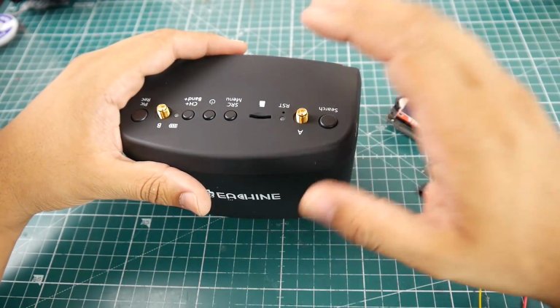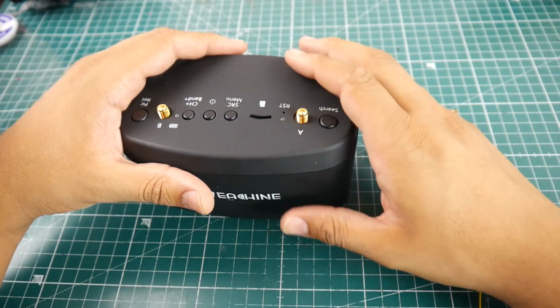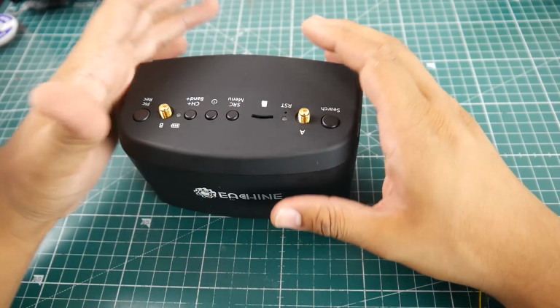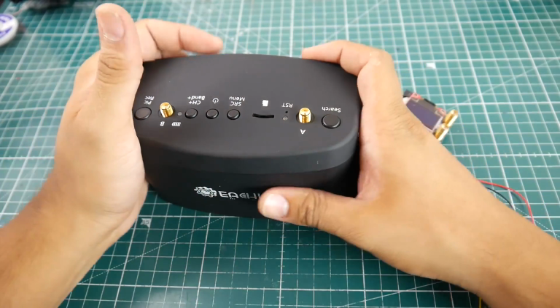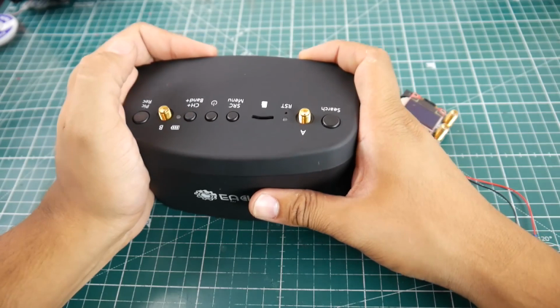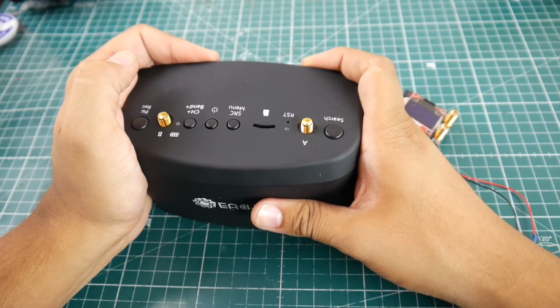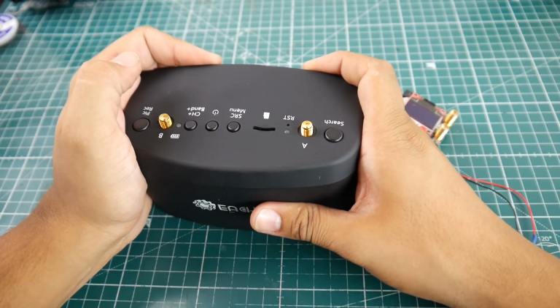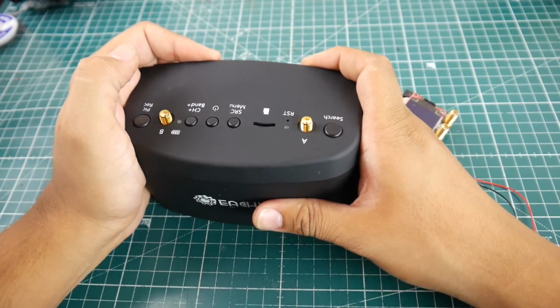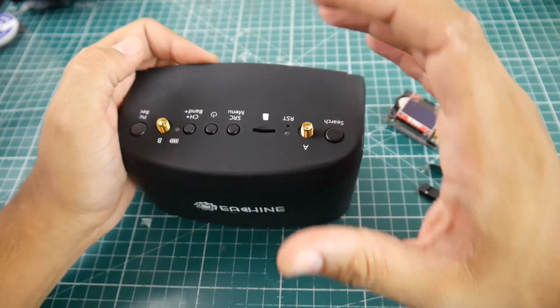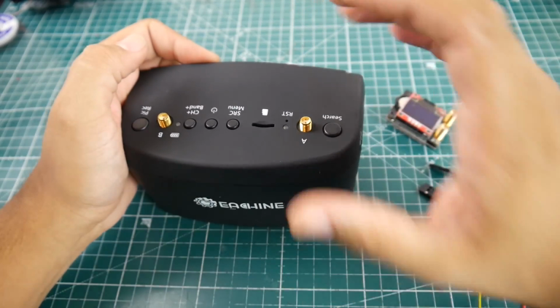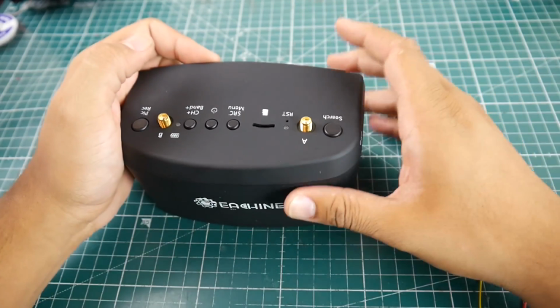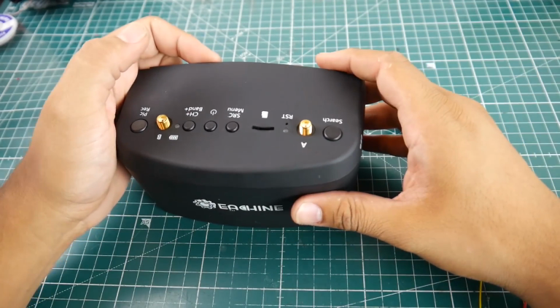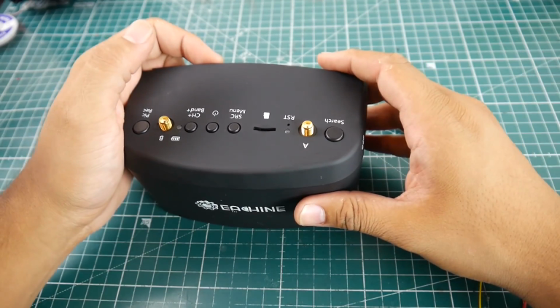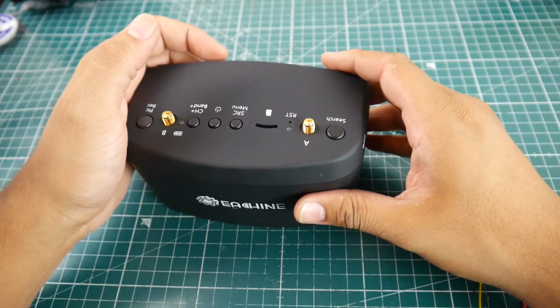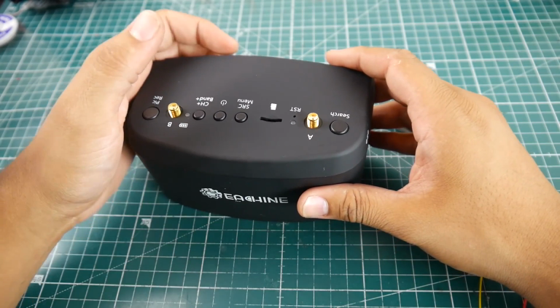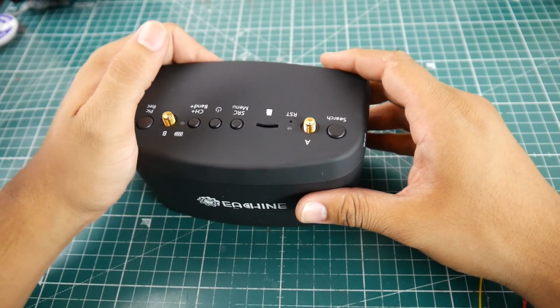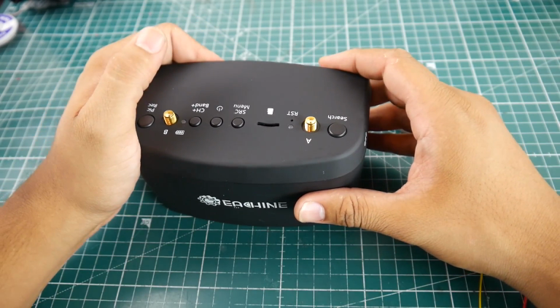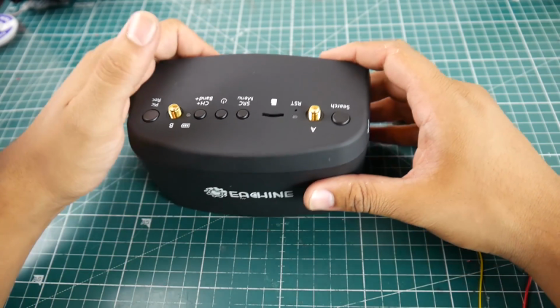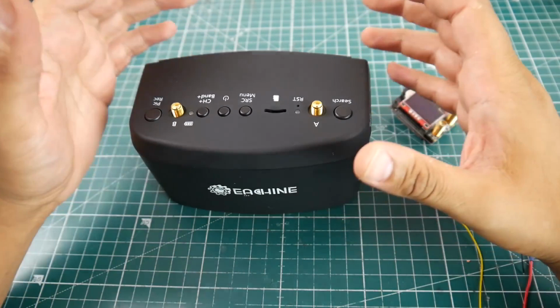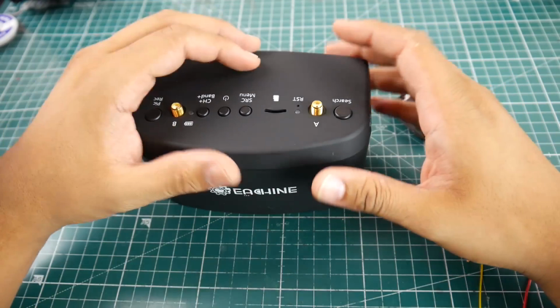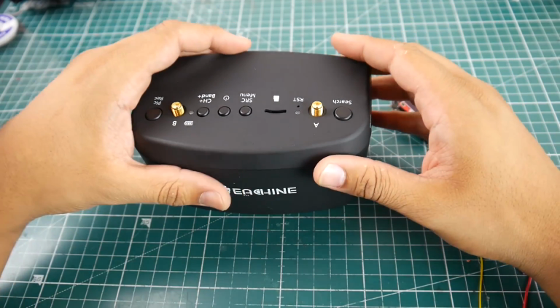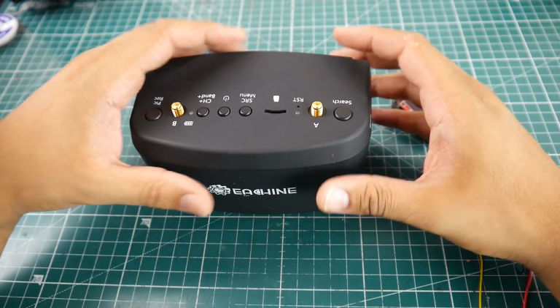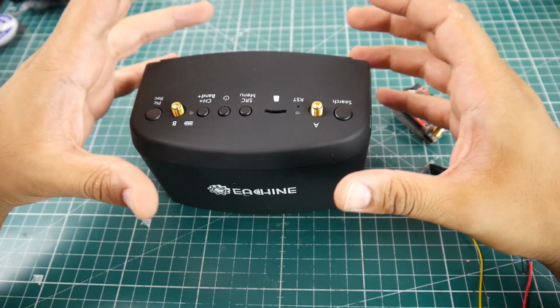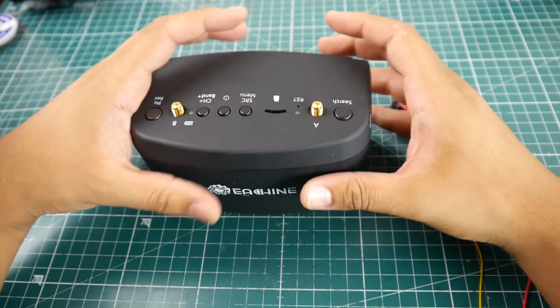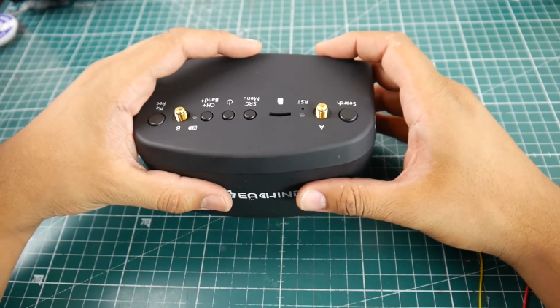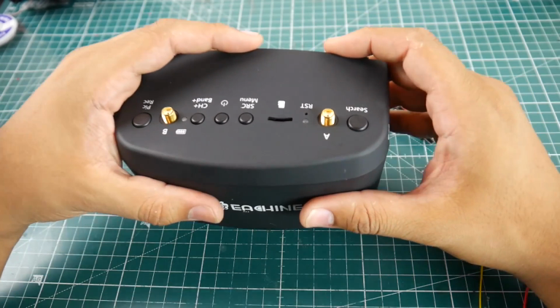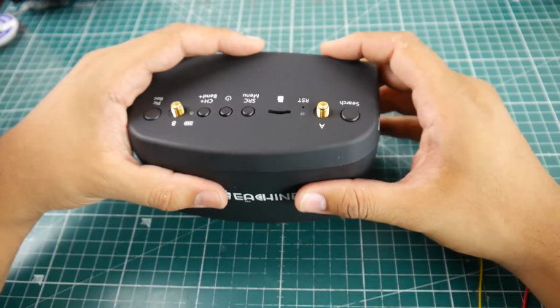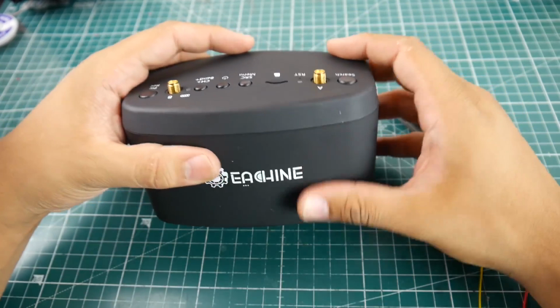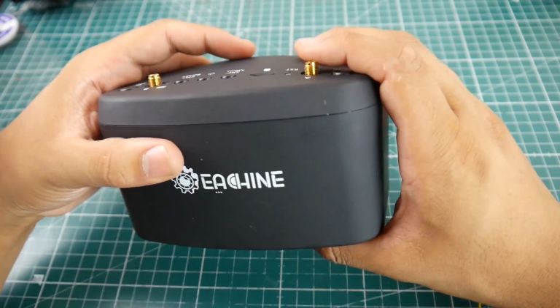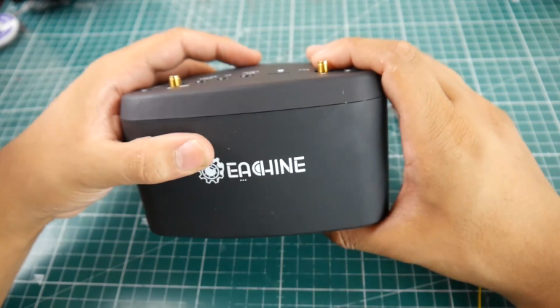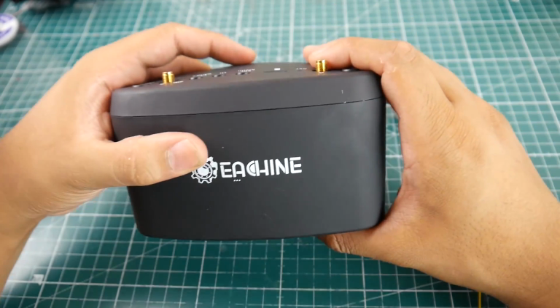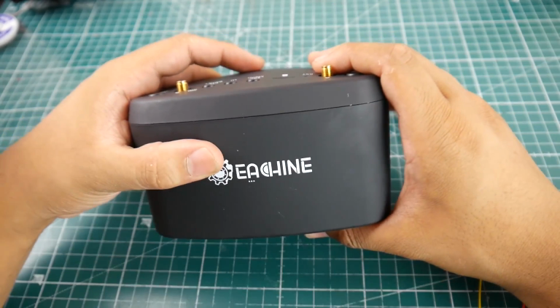However, this one we can totally access the AV input. The reason why I don't want to kill the internal receiver on this is because a lot of people say that the internal receiver out of the box is absolutely phenomenal.